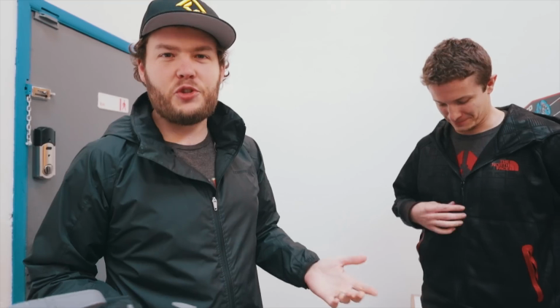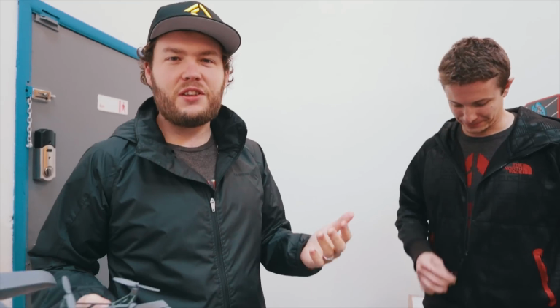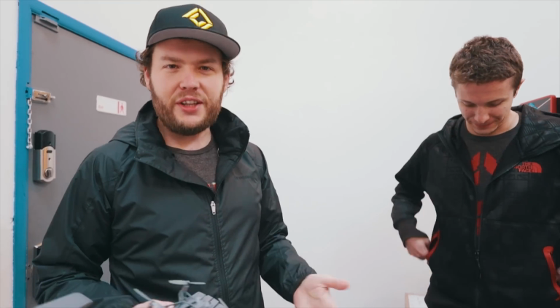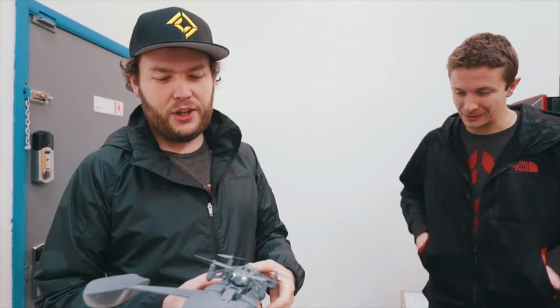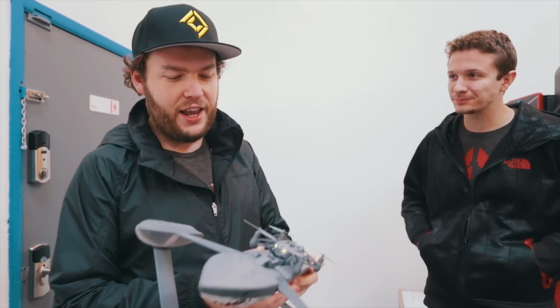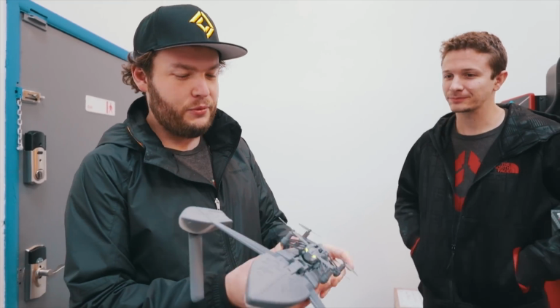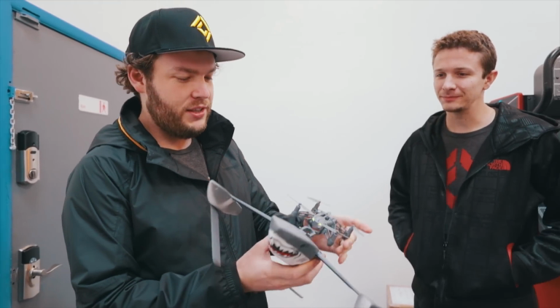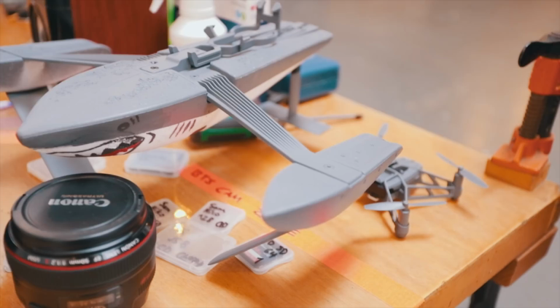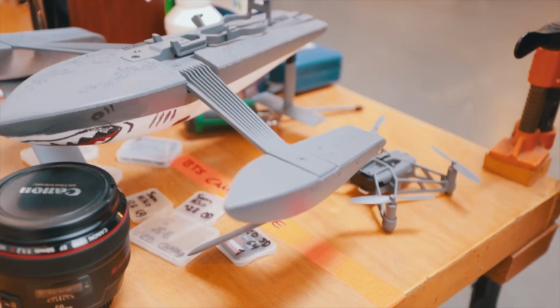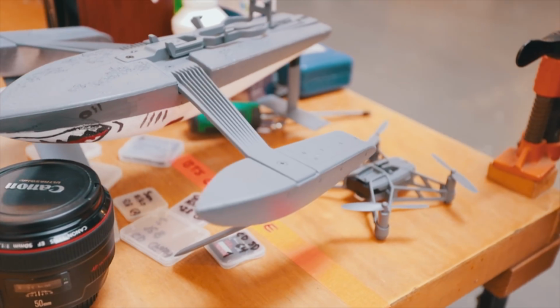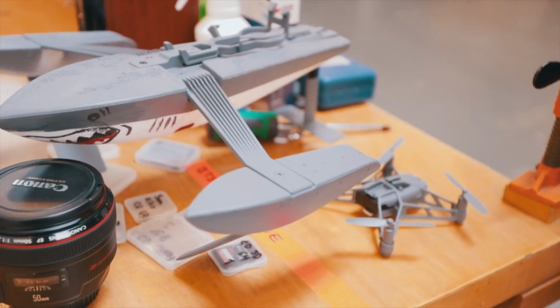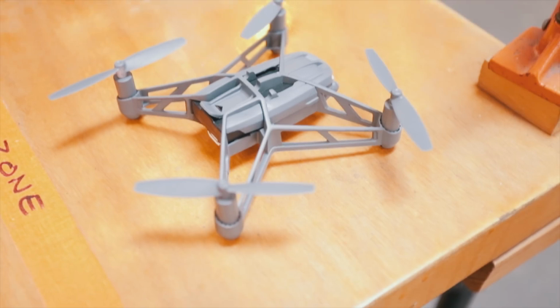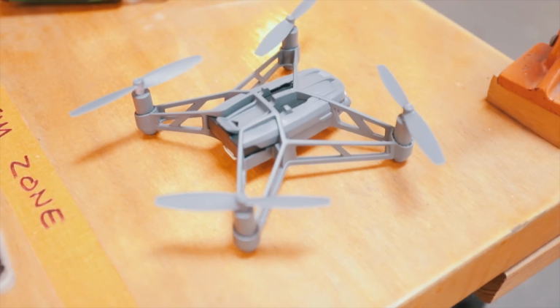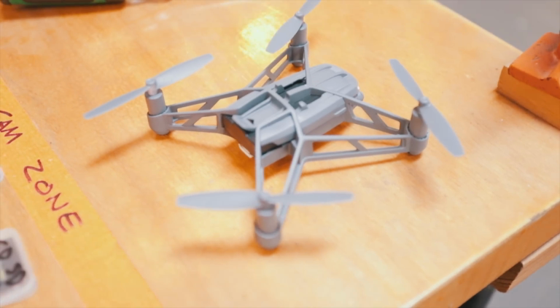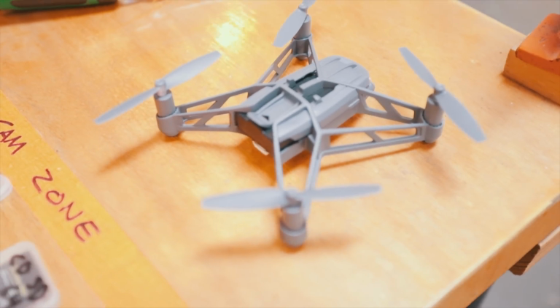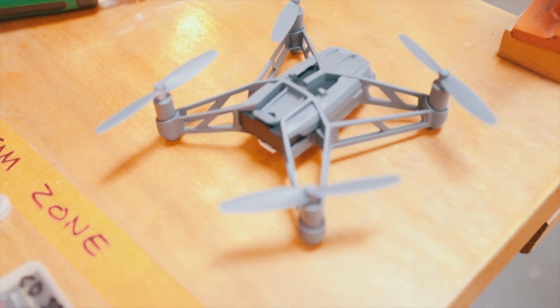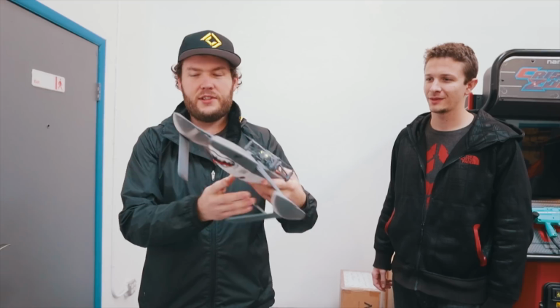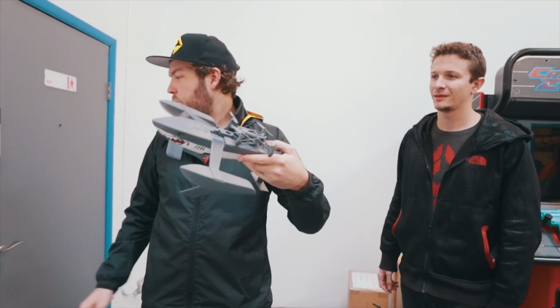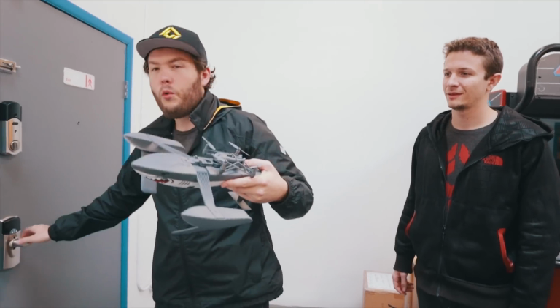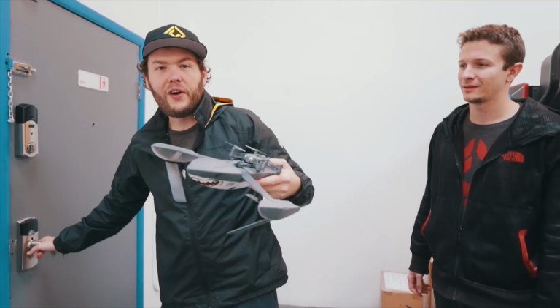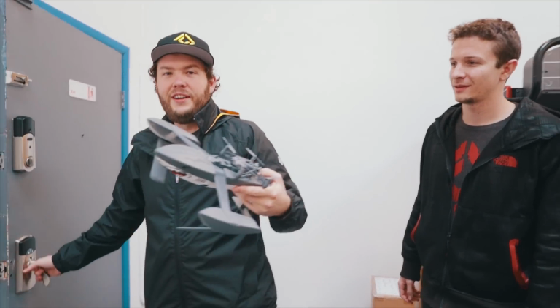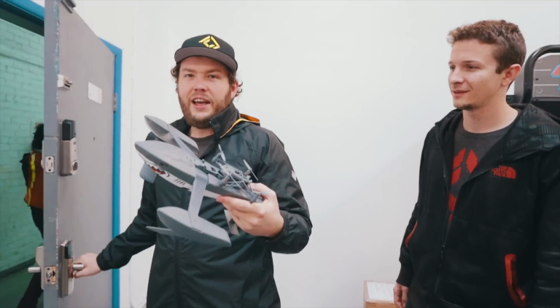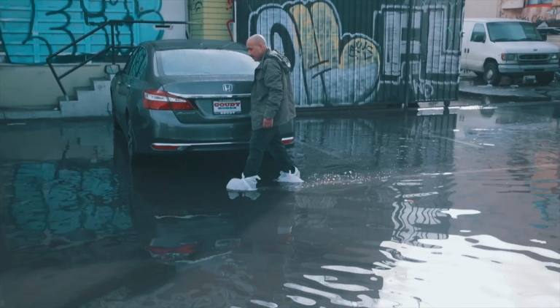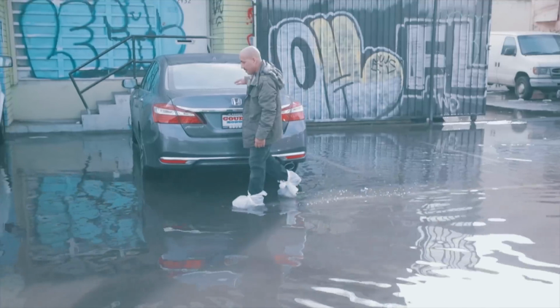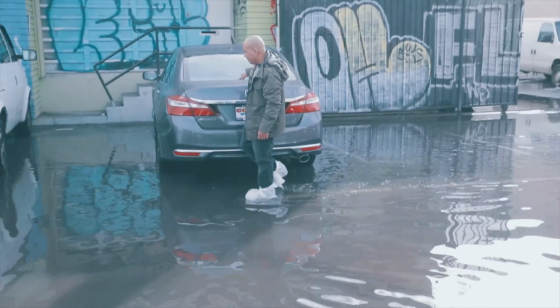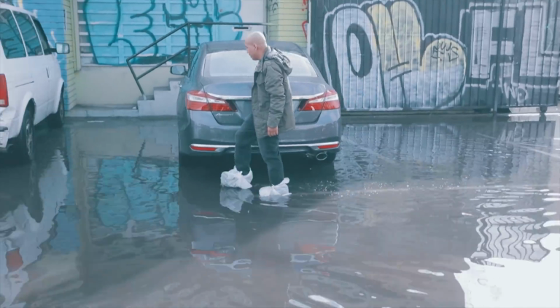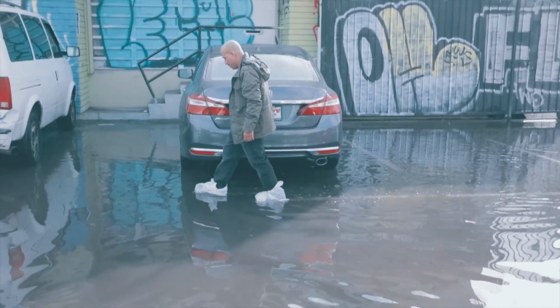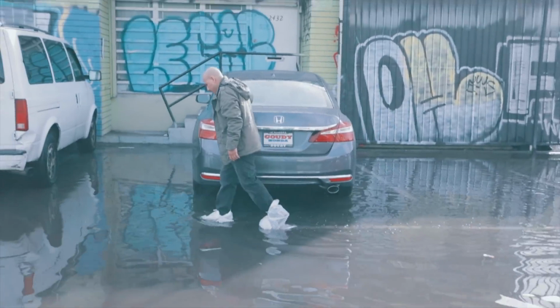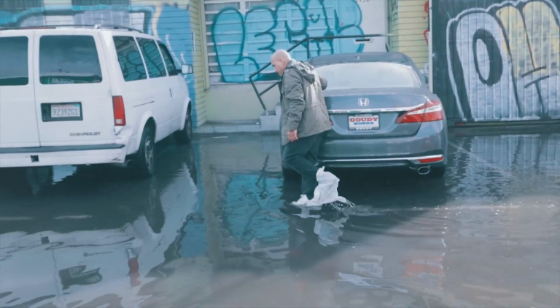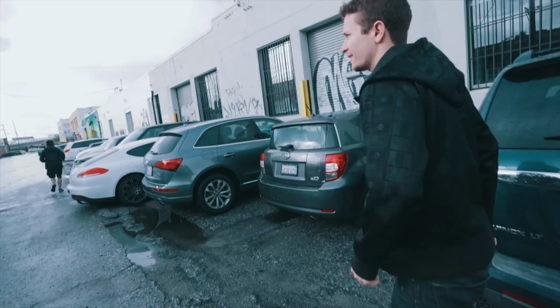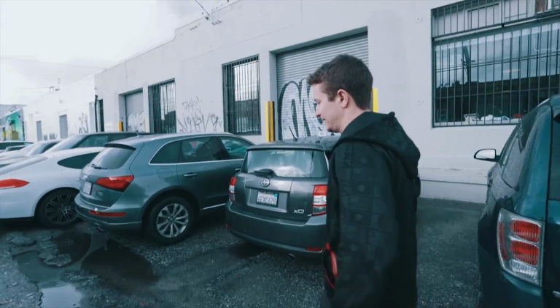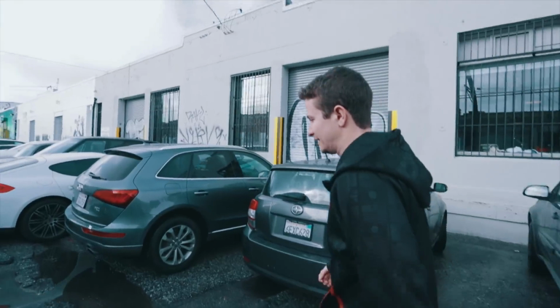The street is completely flooded today, and we have these mini drones left over from a shoot, and they have these little hydrofoils that should ride on water. You think it's going to be deep enough?